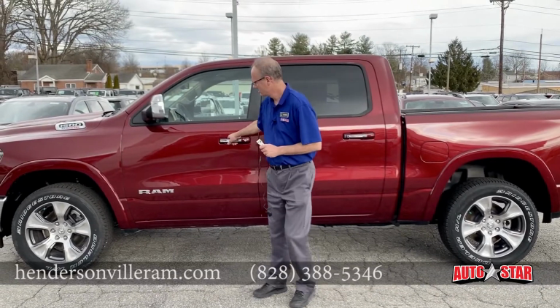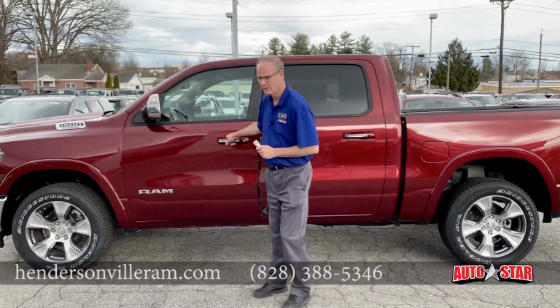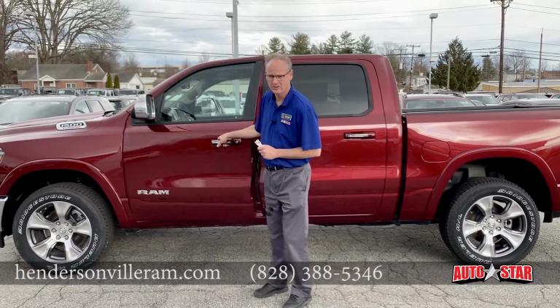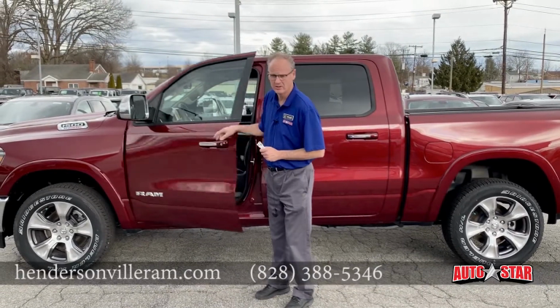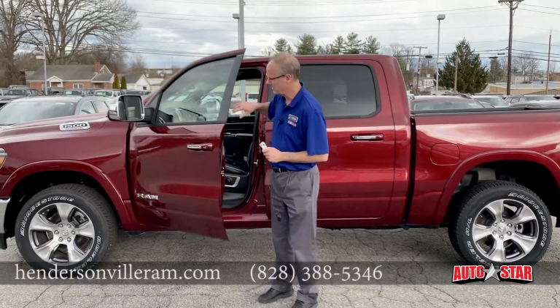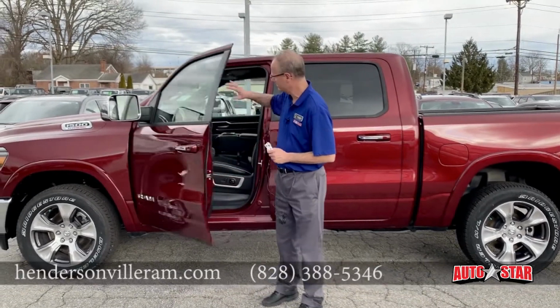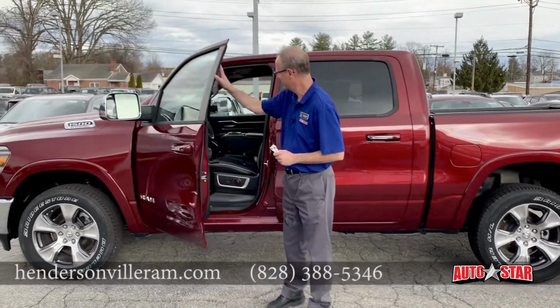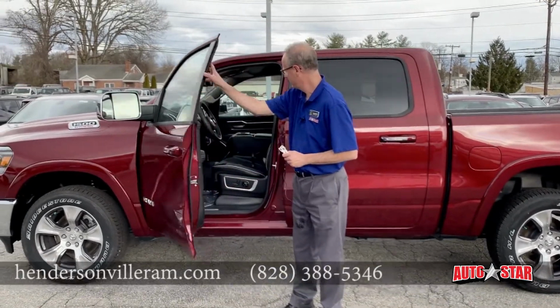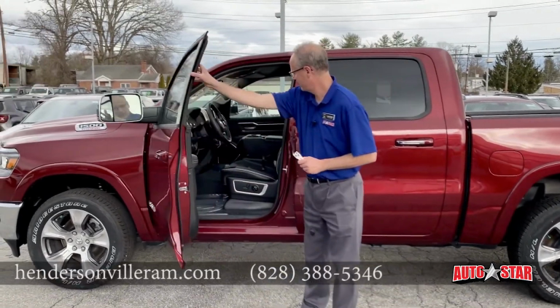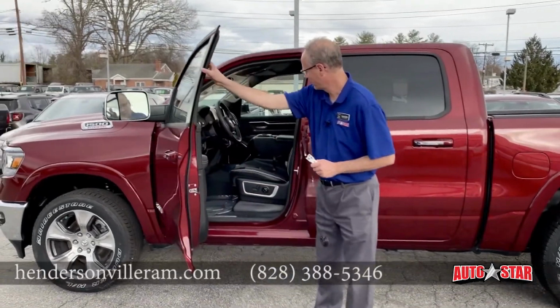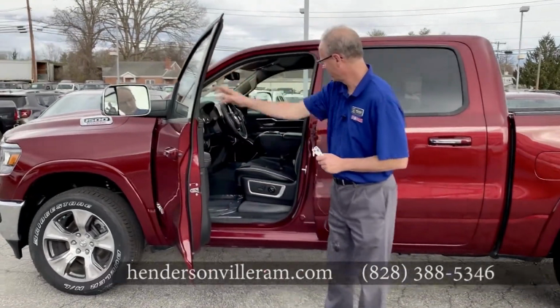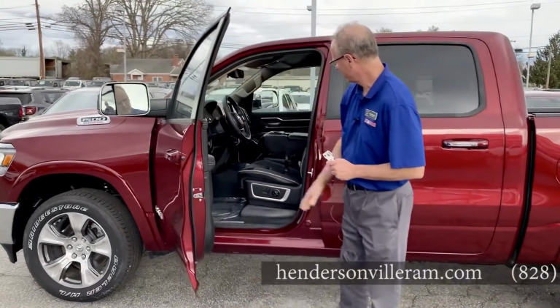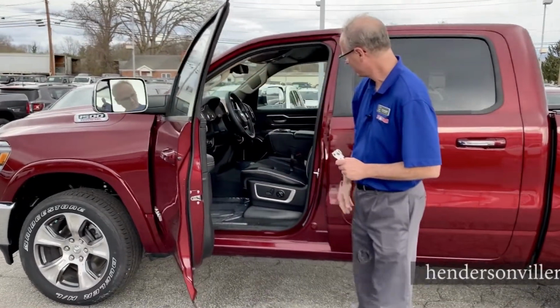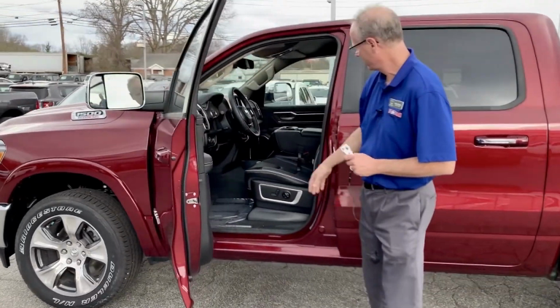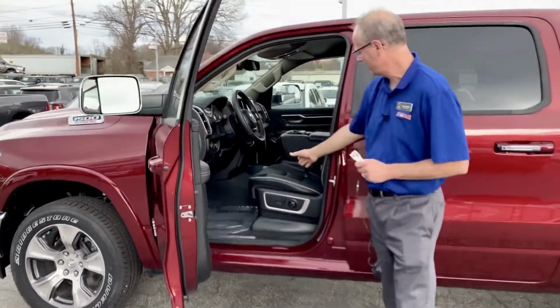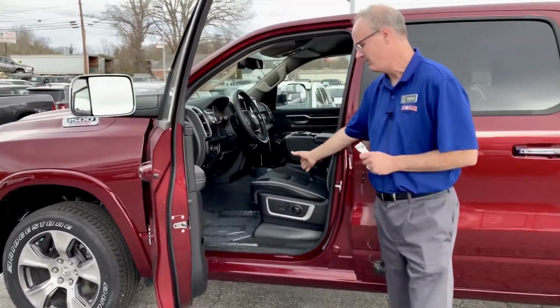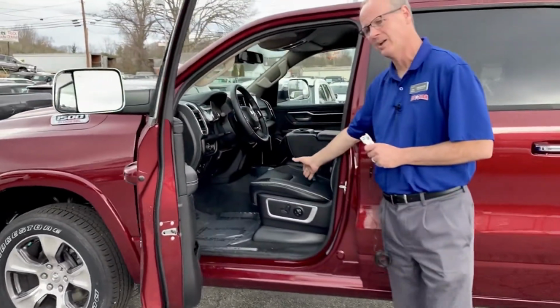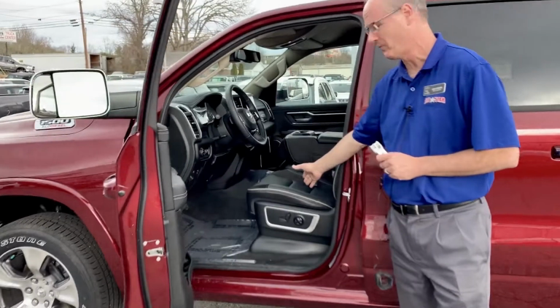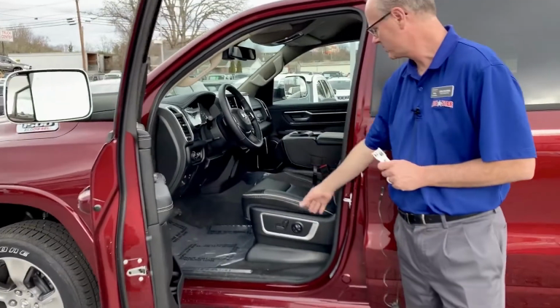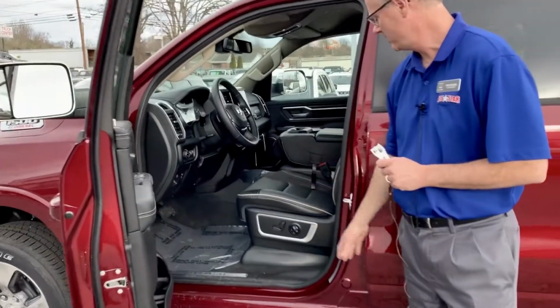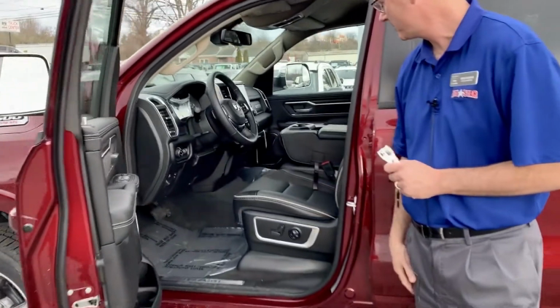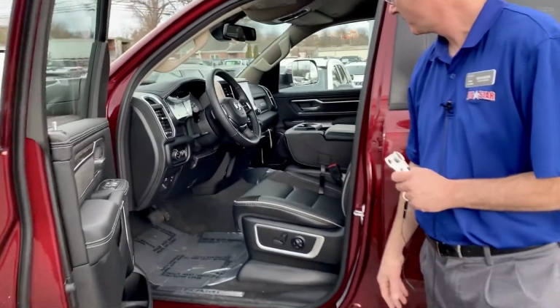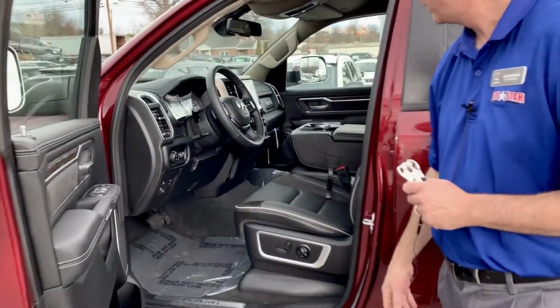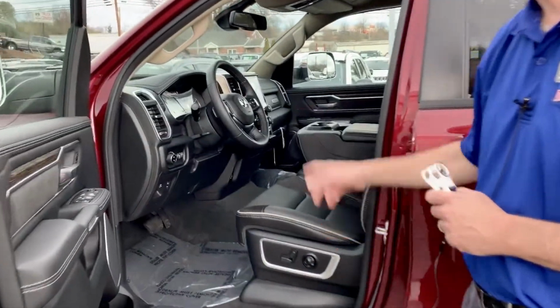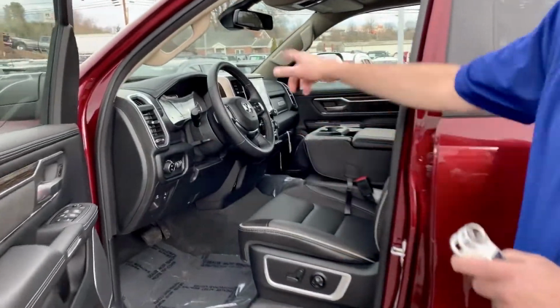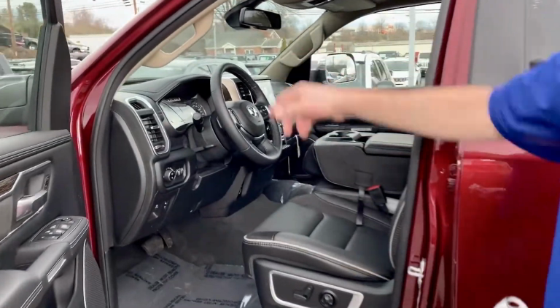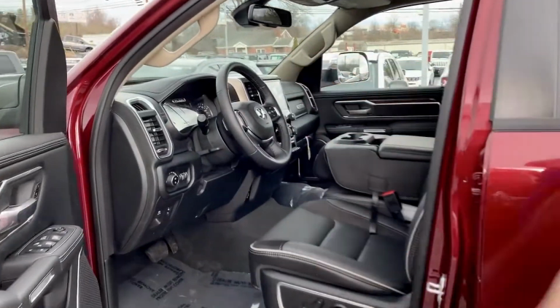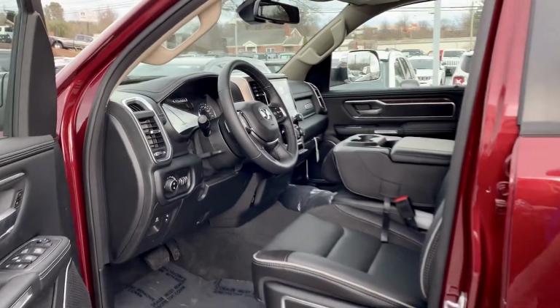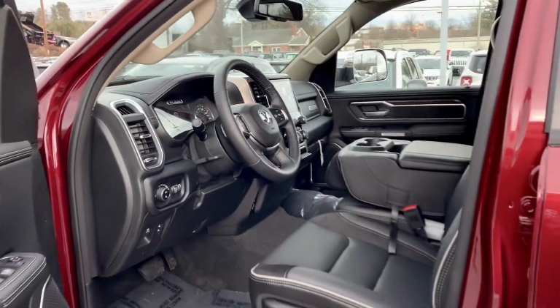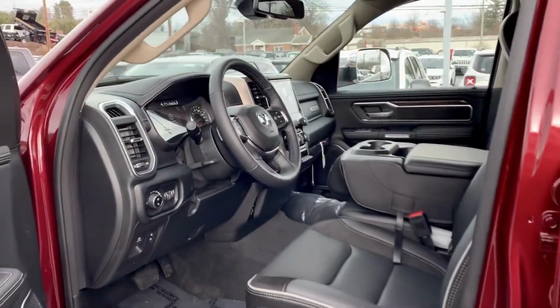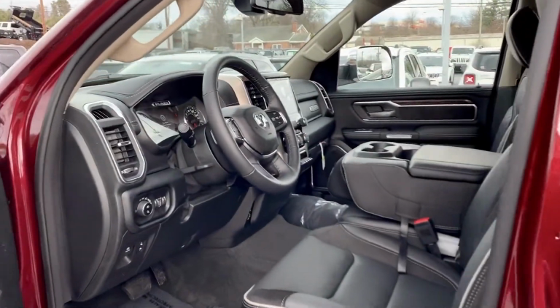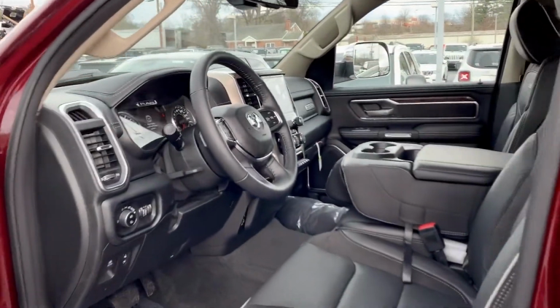Look at the interior of this vehicle — it's loaded with leather, with heated and ventilated front seats. You also have automatic high beam control.